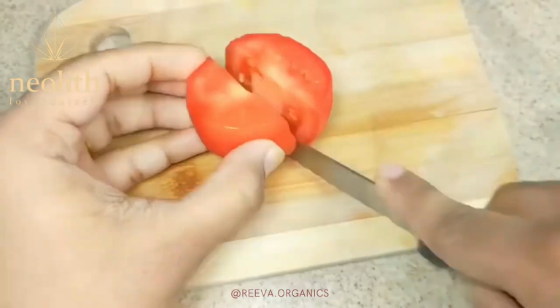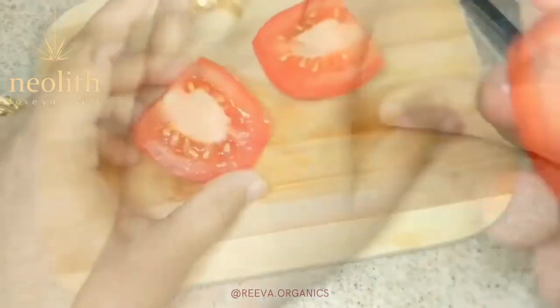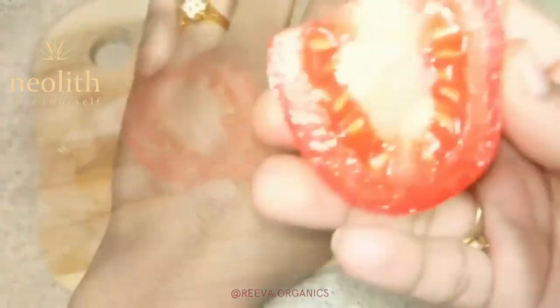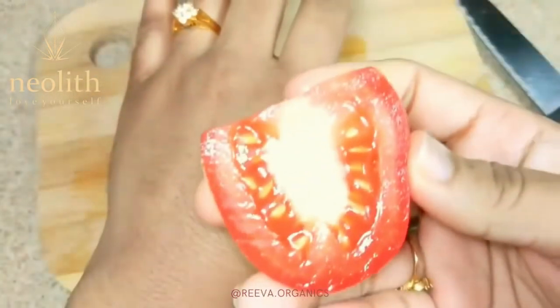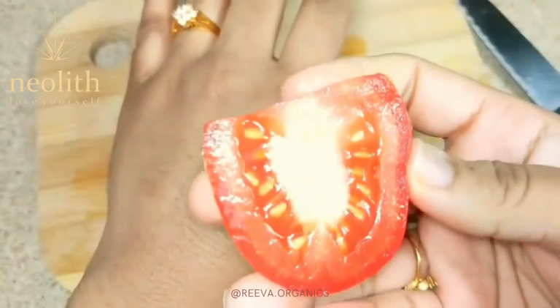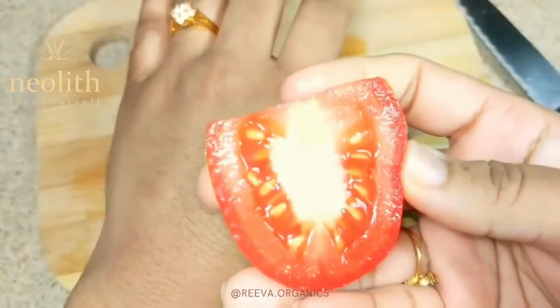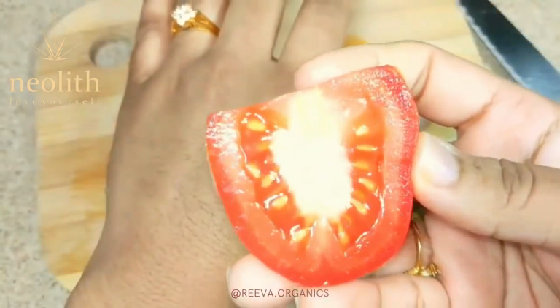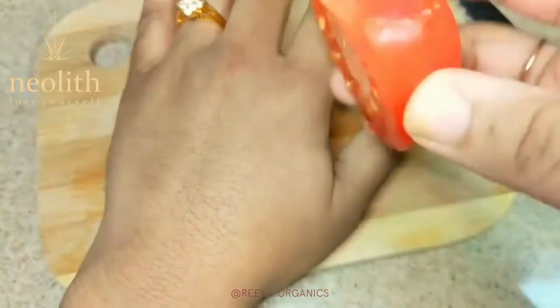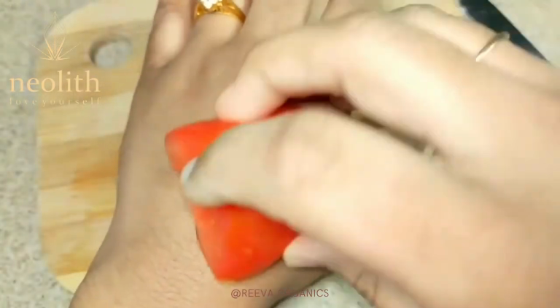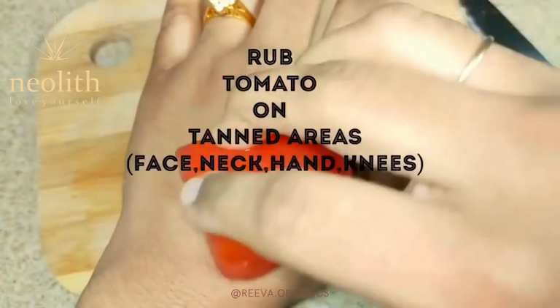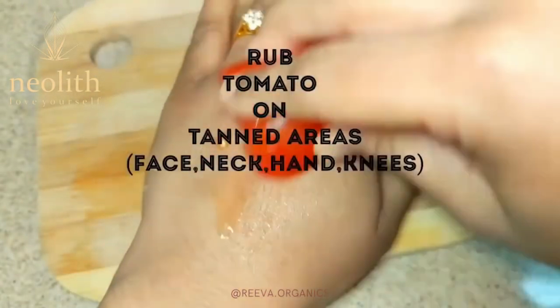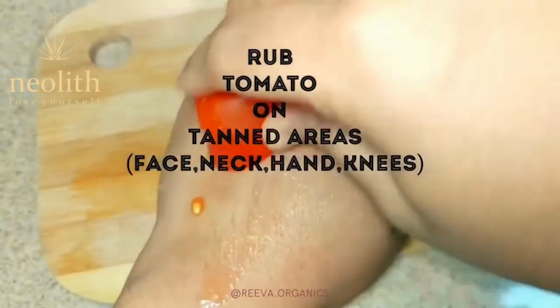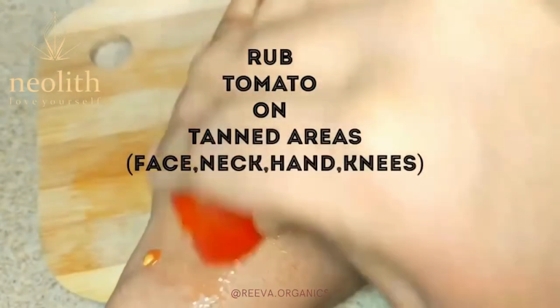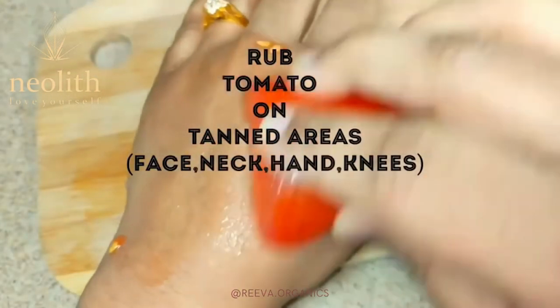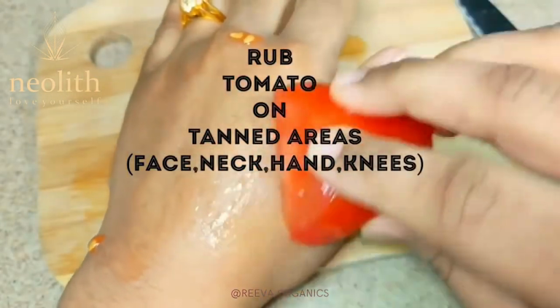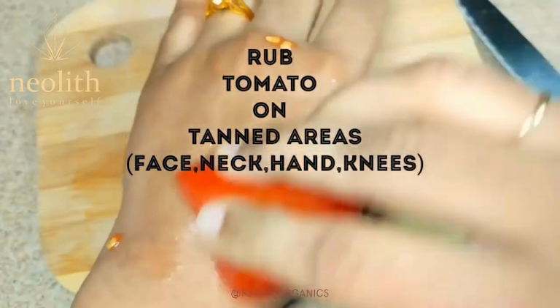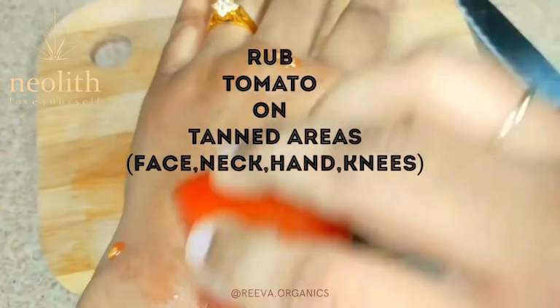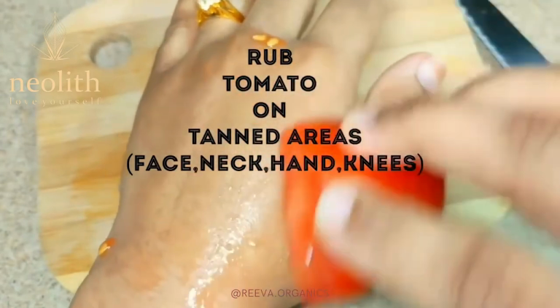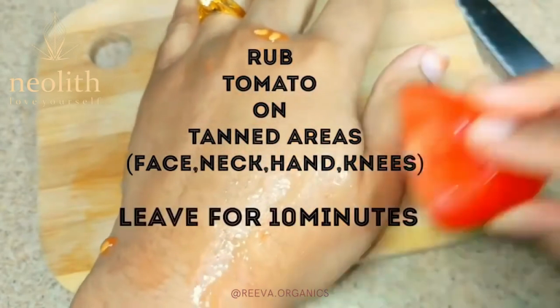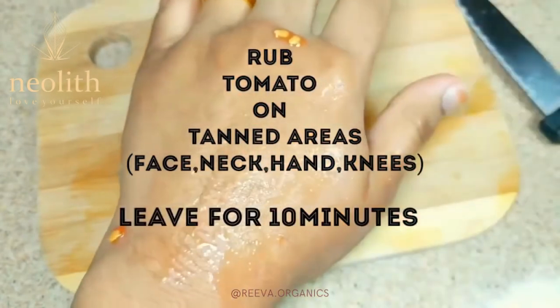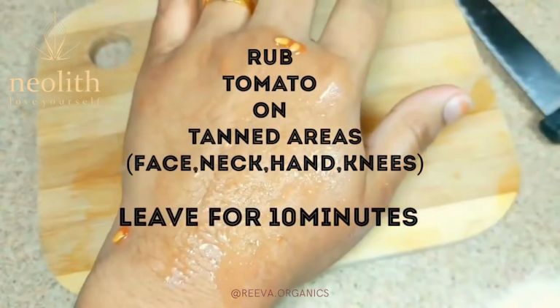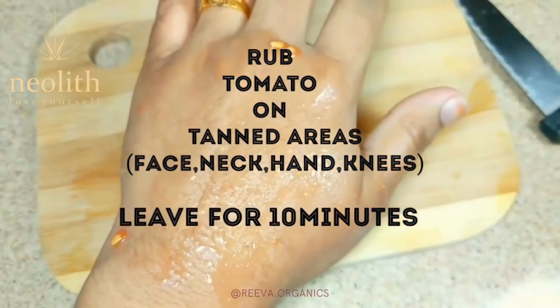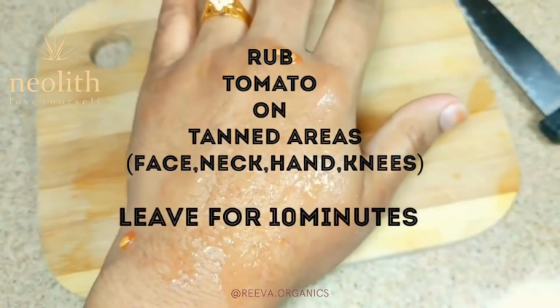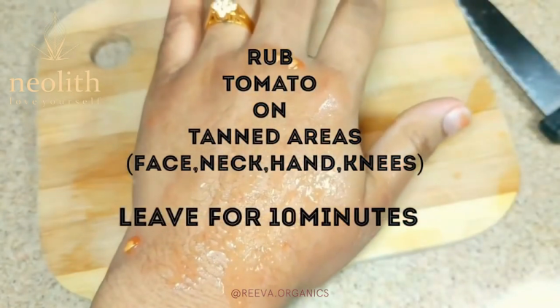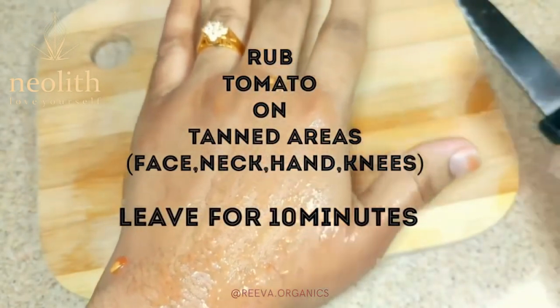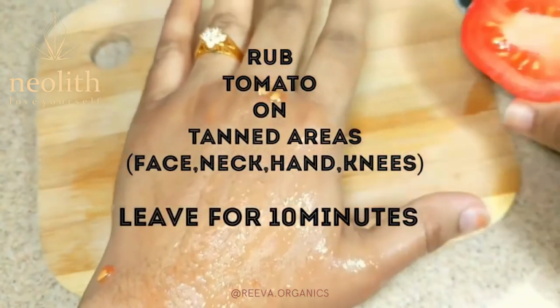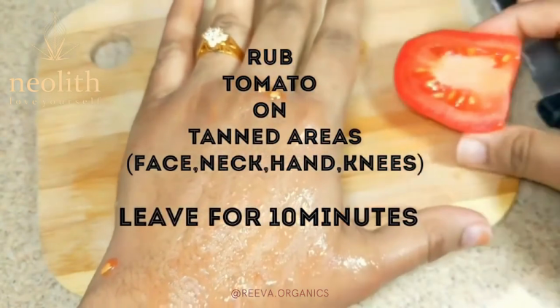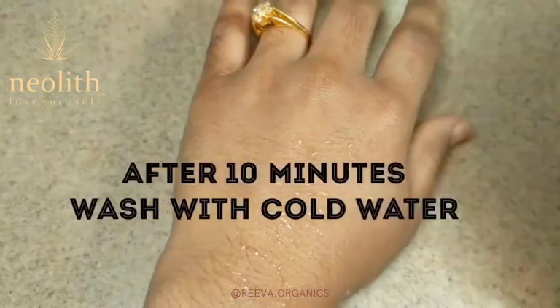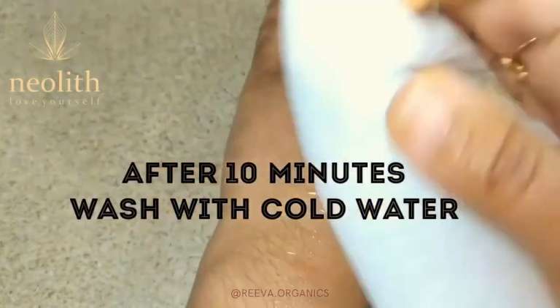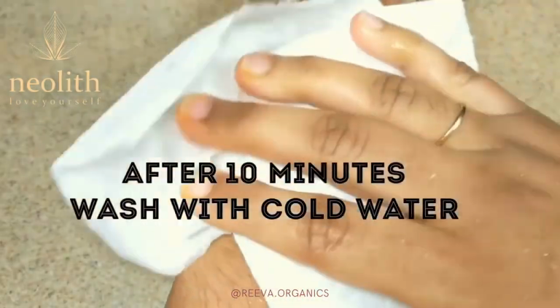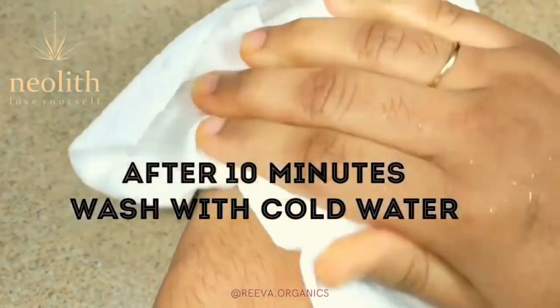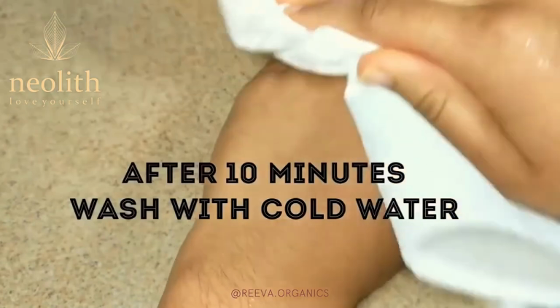Take a tomato, cut it into slices, and rub it directly onto your tanned areas for 5 minutes. Leave it for 10 minutes and as it dries up, wash it off with cold water.